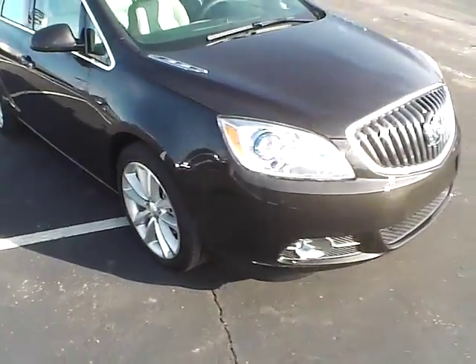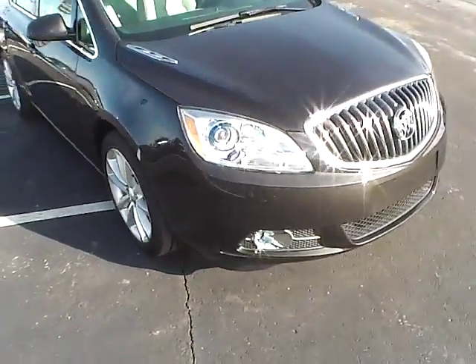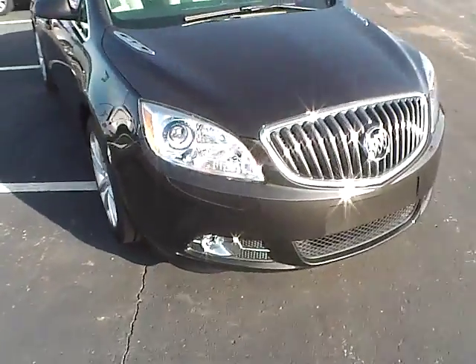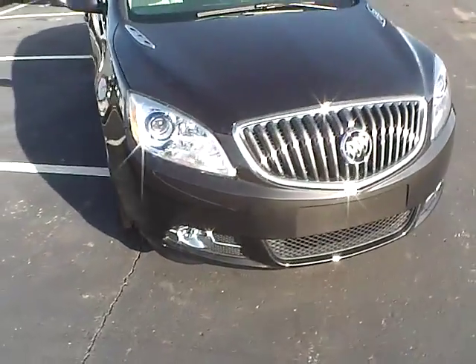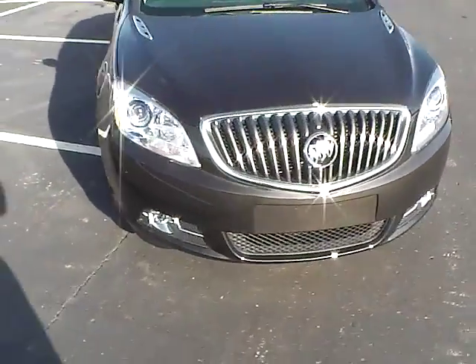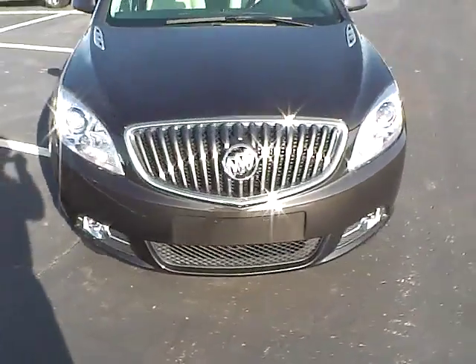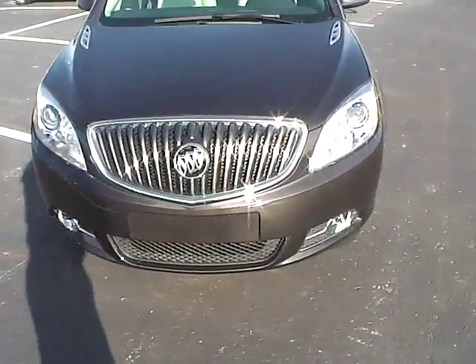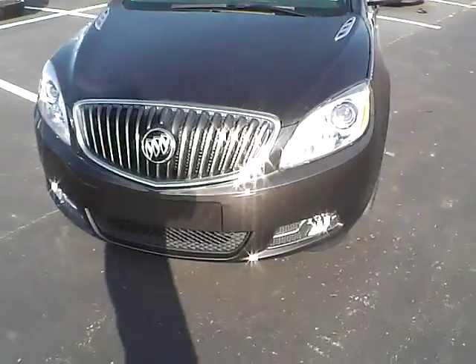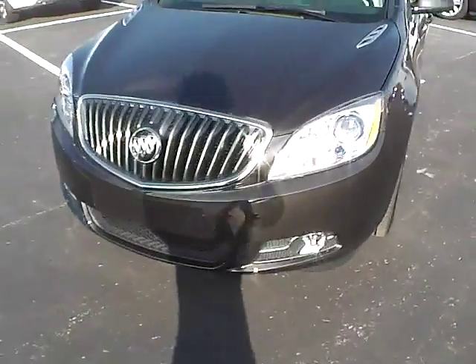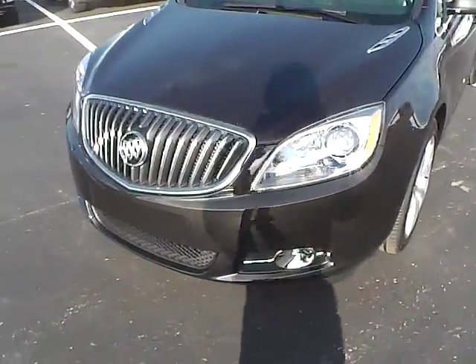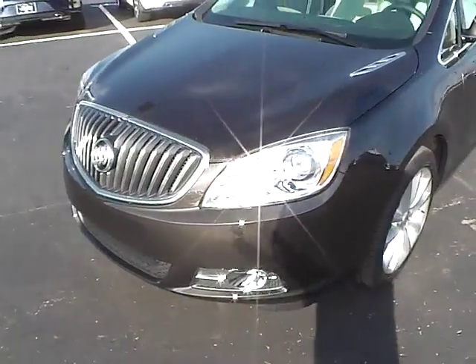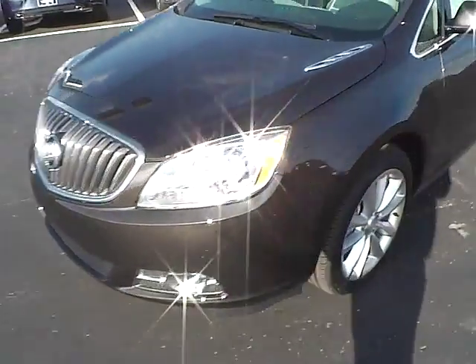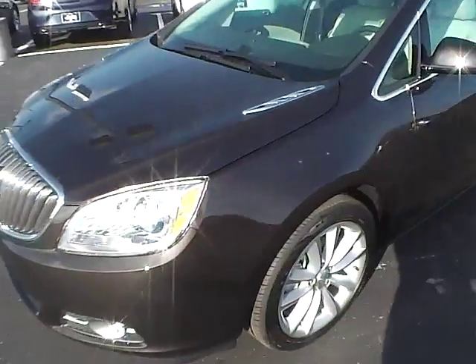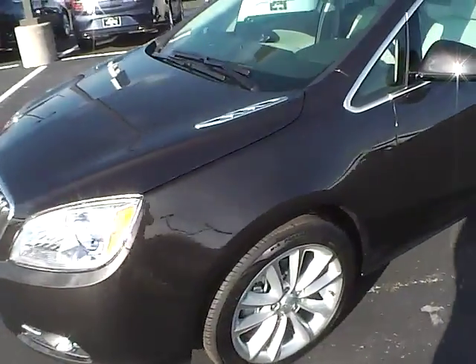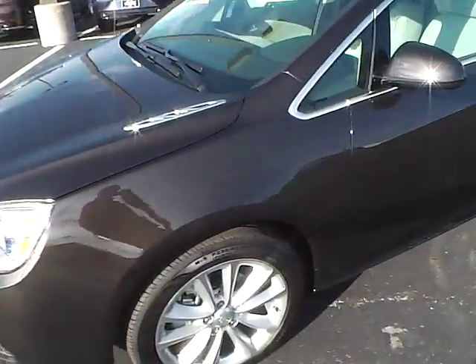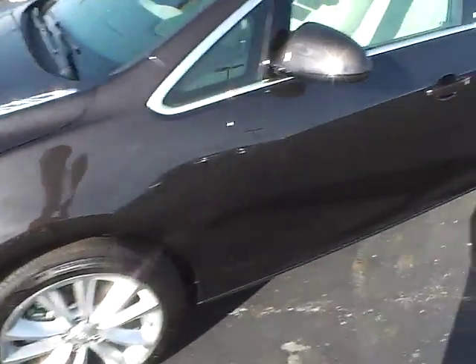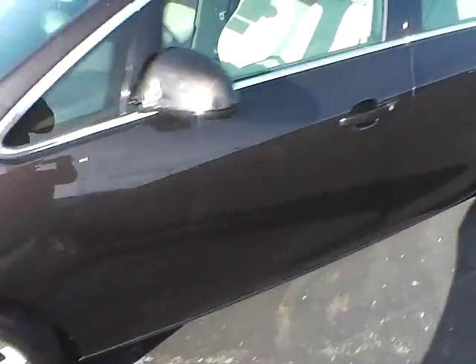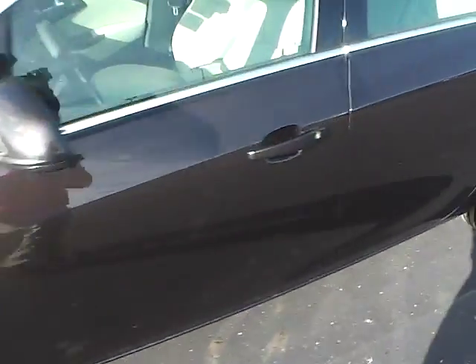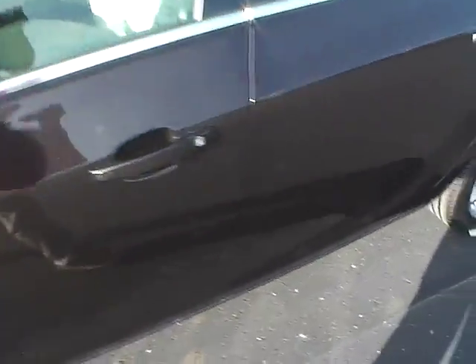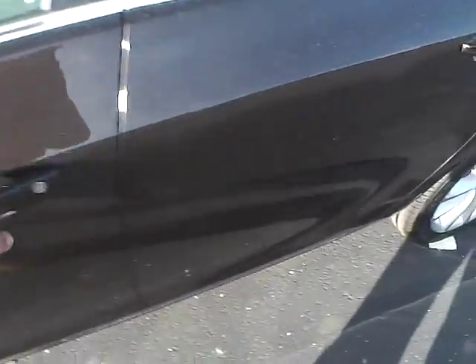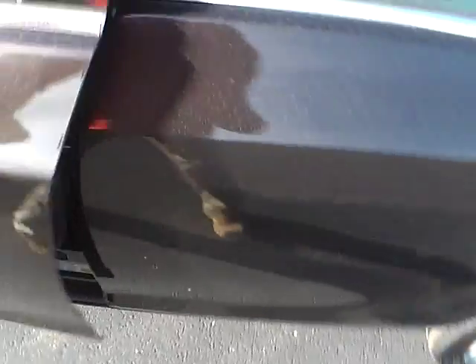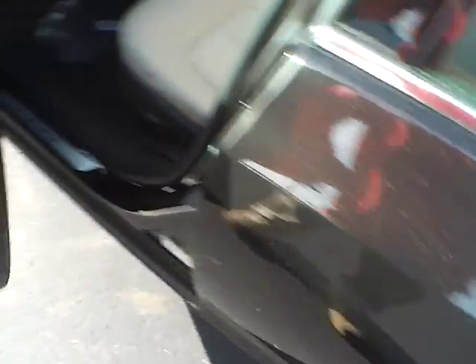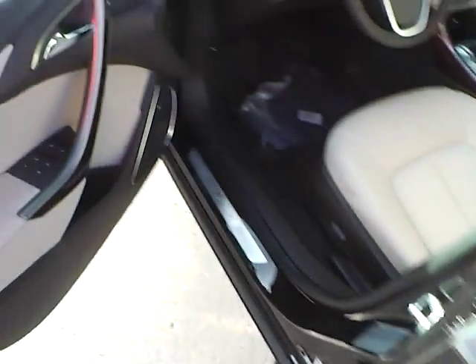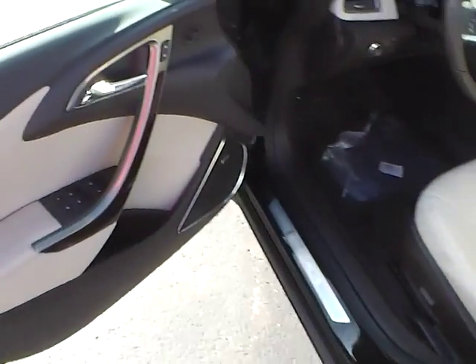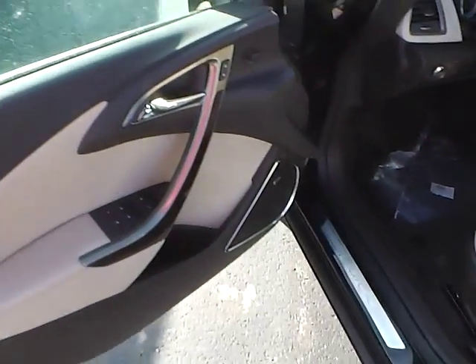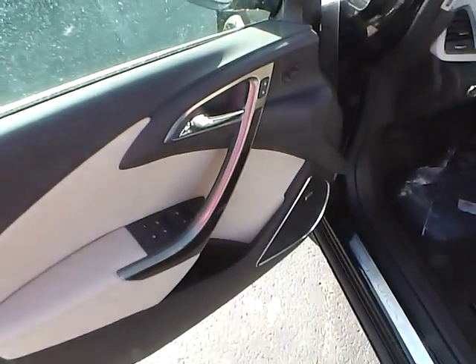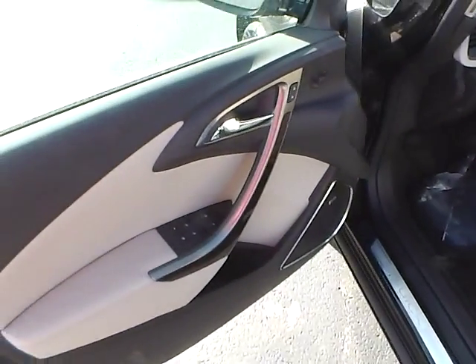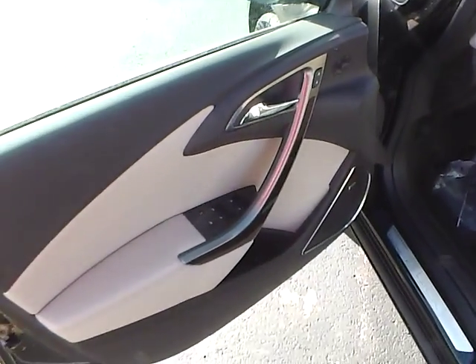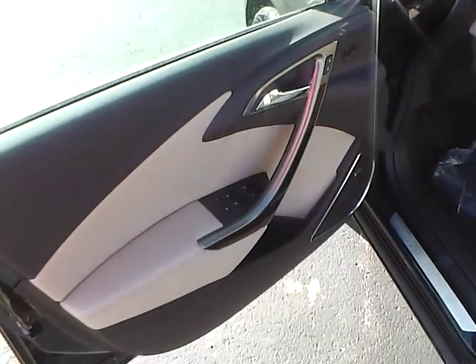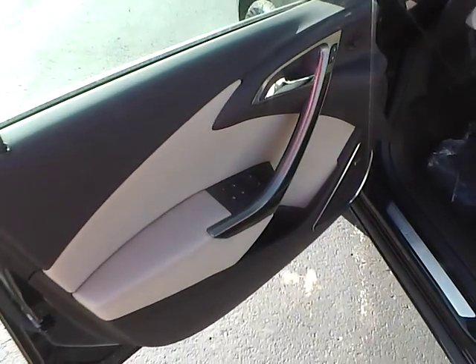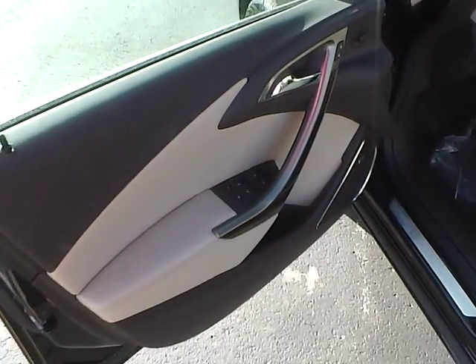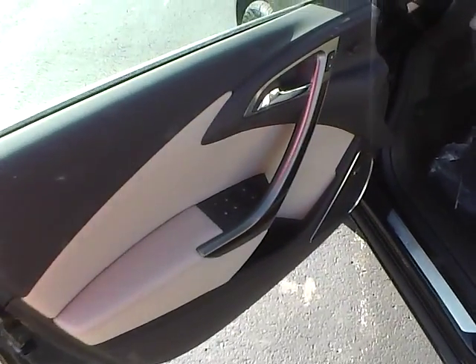It also comes with fog lights, power locks, windows and mirrors with blind spot monitoring.